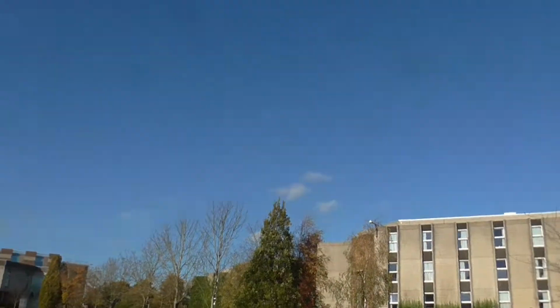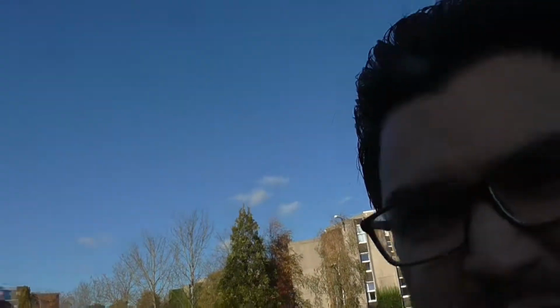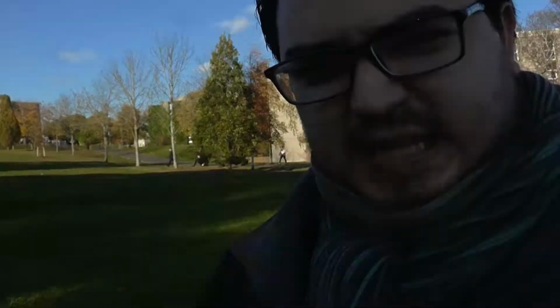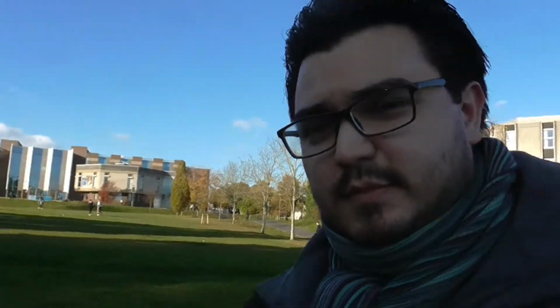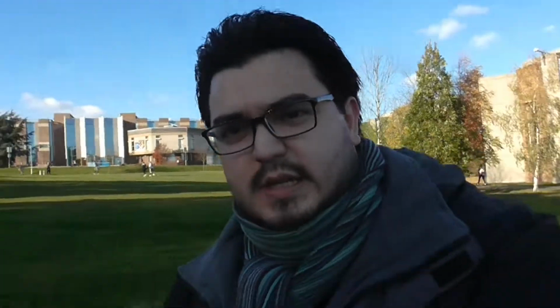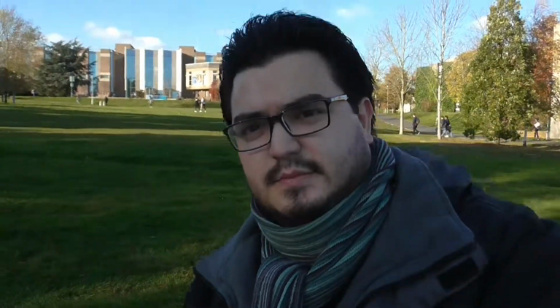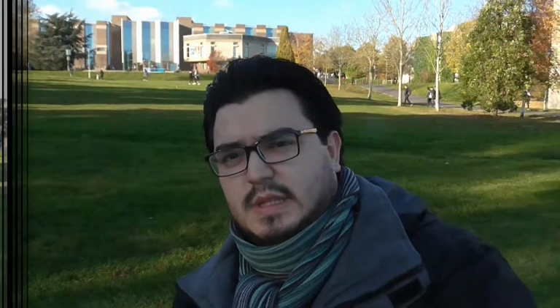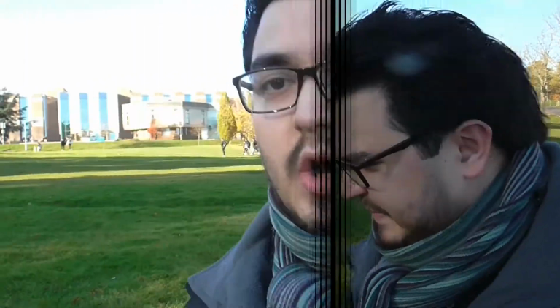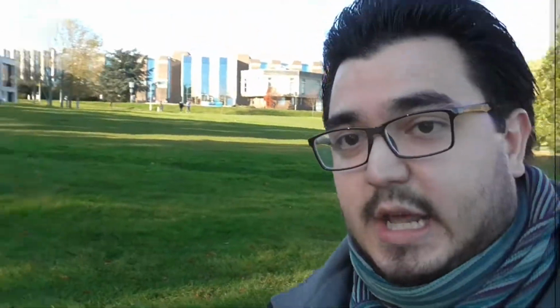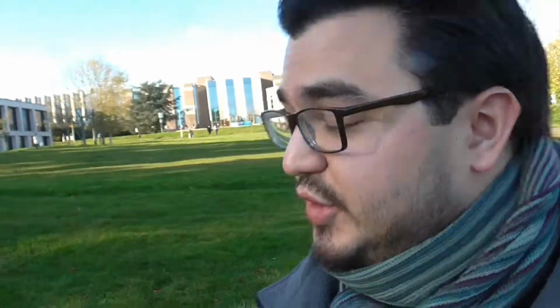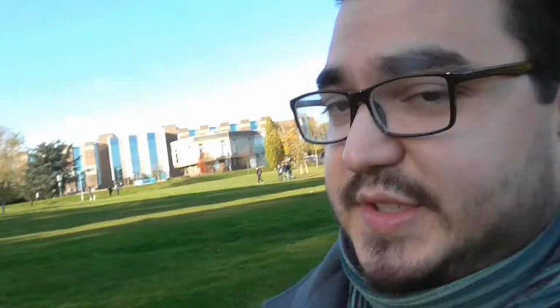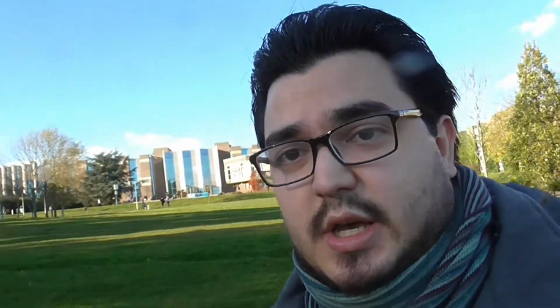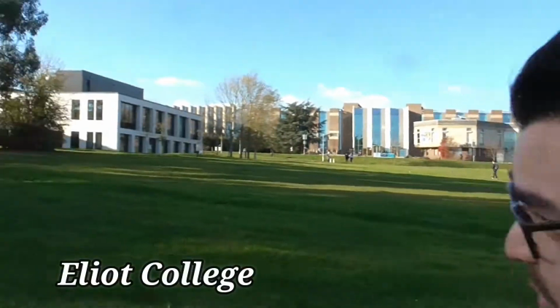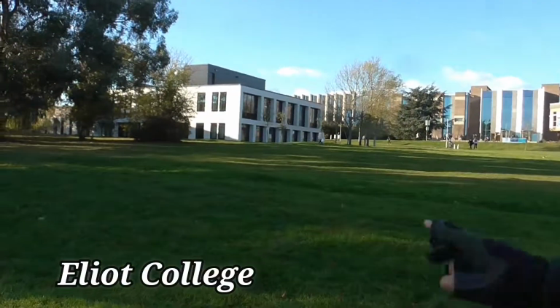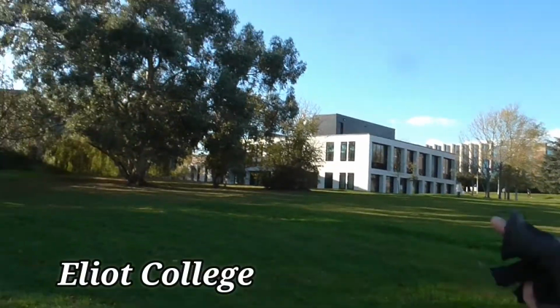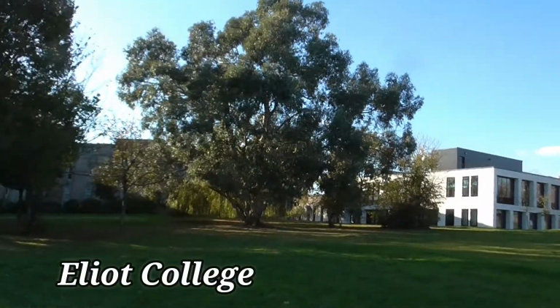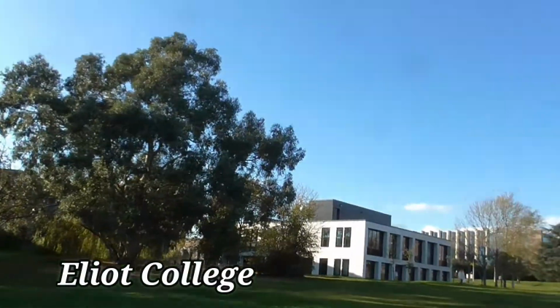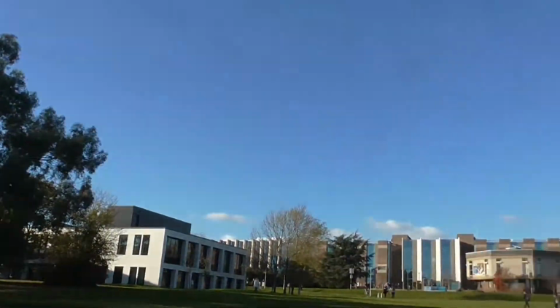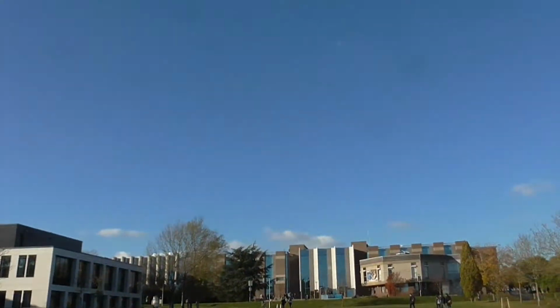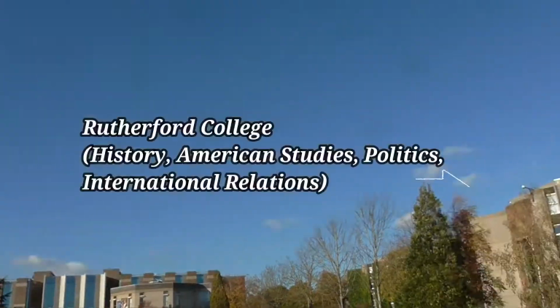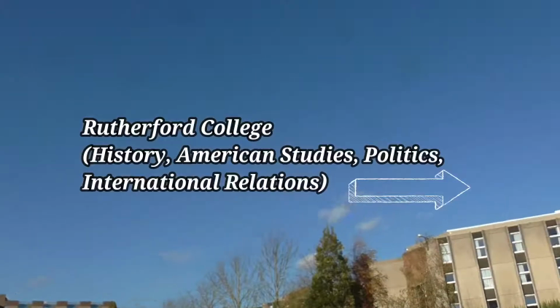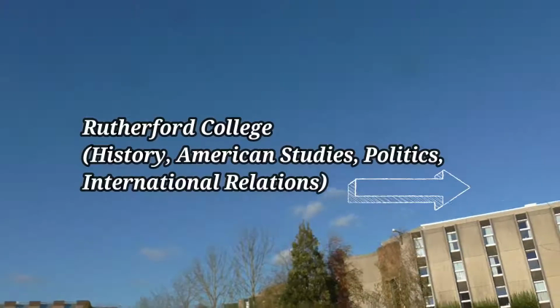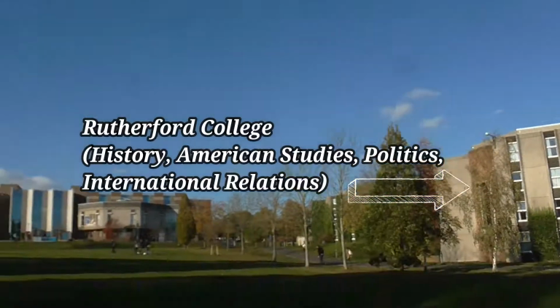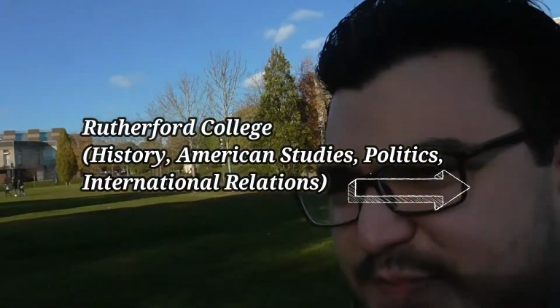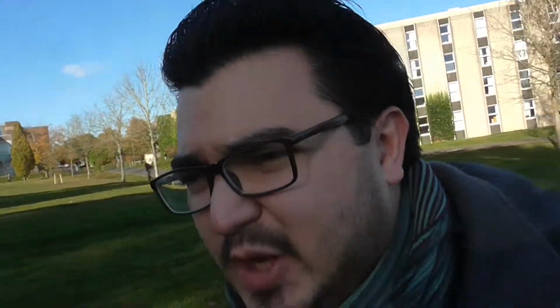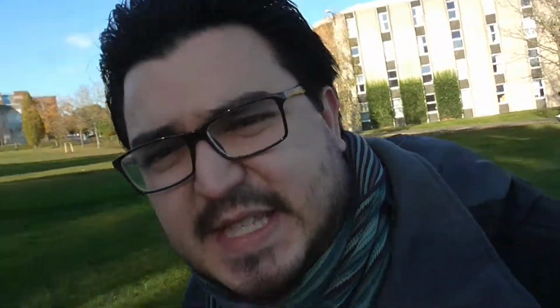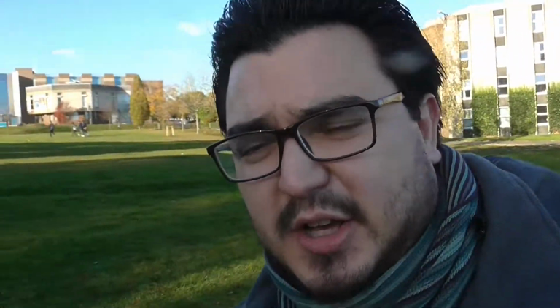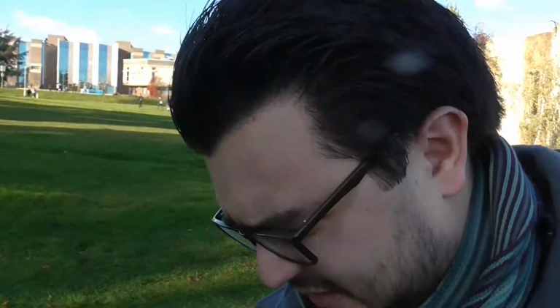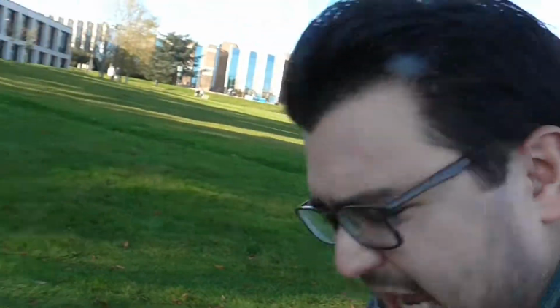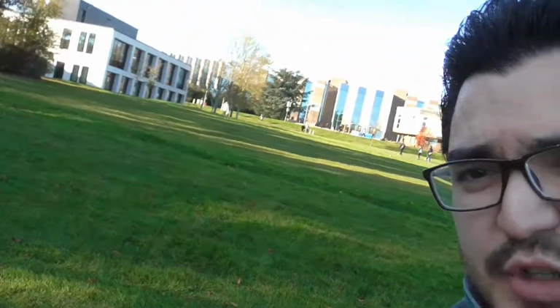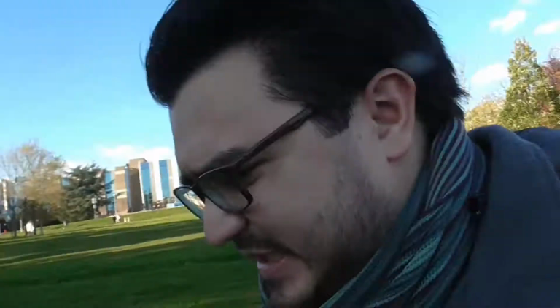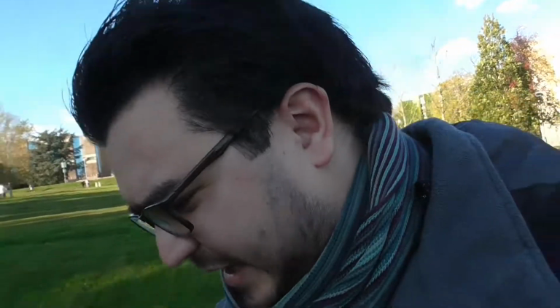You've also got some of the constituent colleges over there, where they hold a lot of the seminars and lectures and stuff like that.